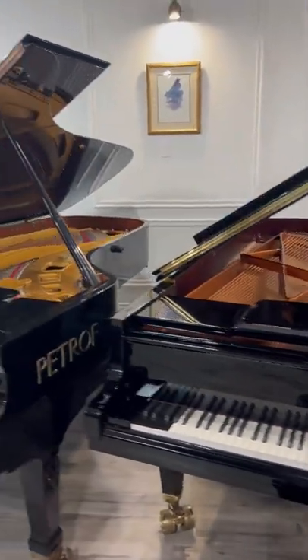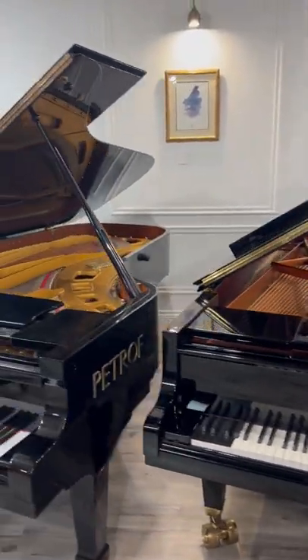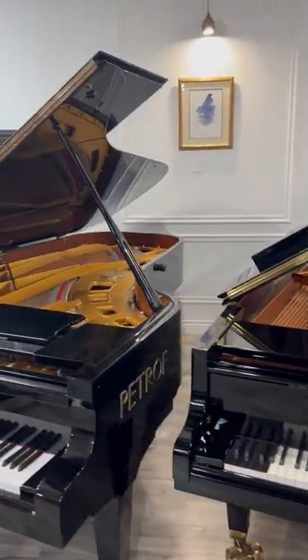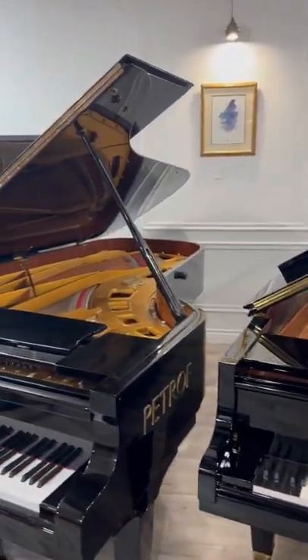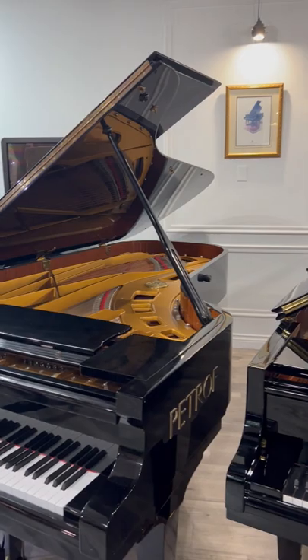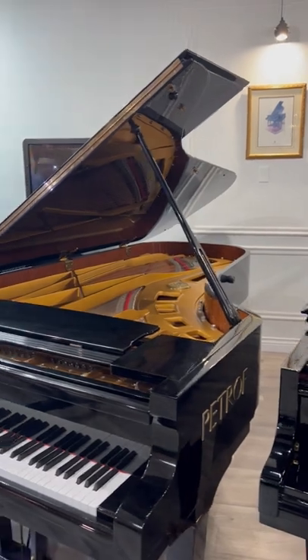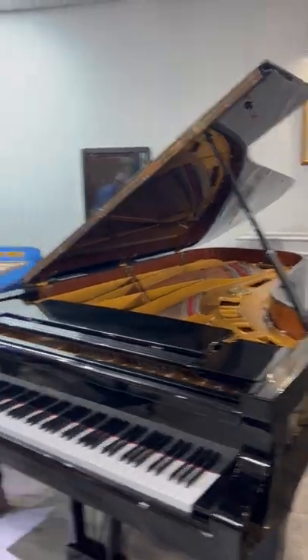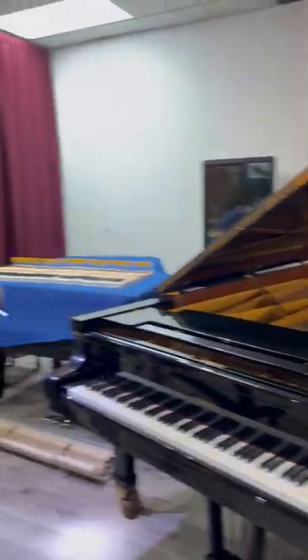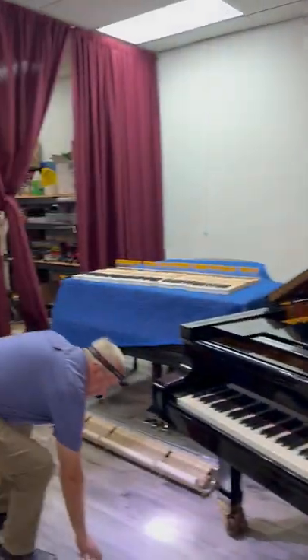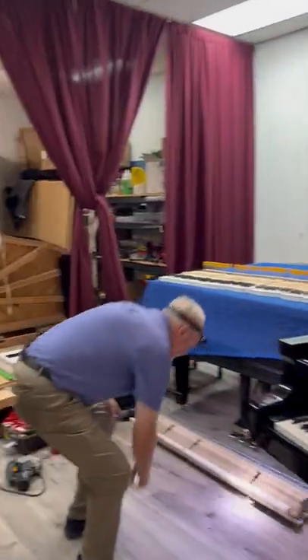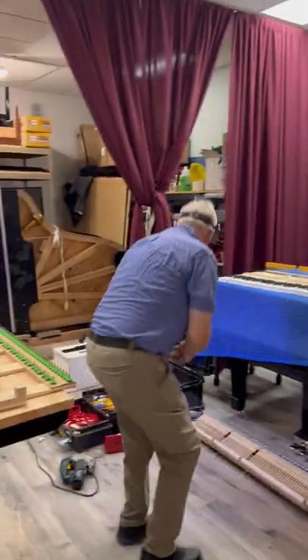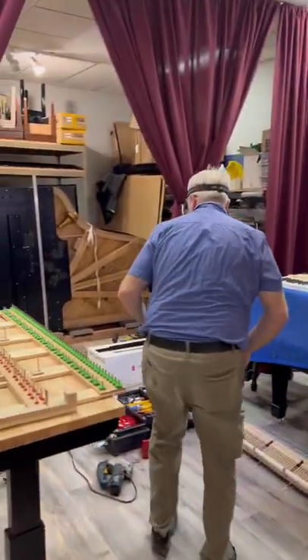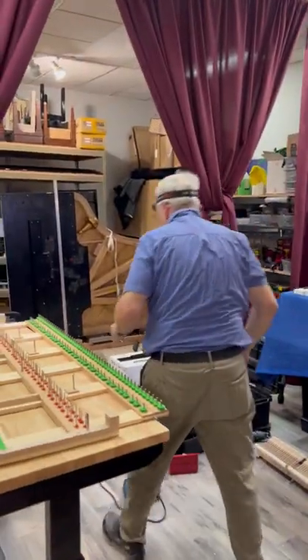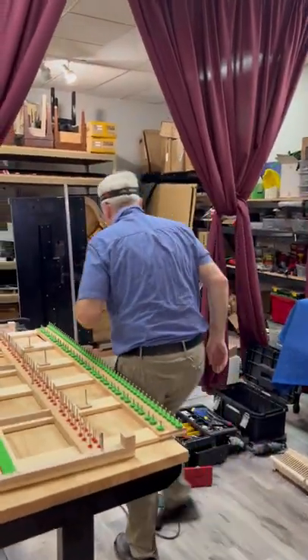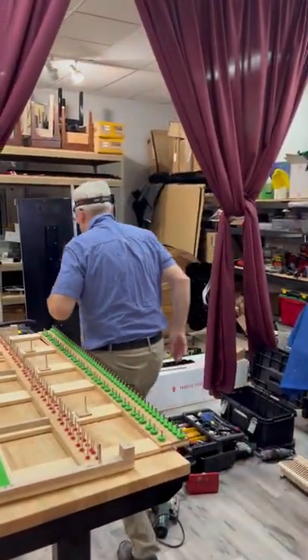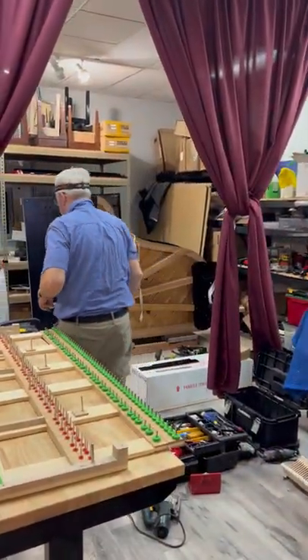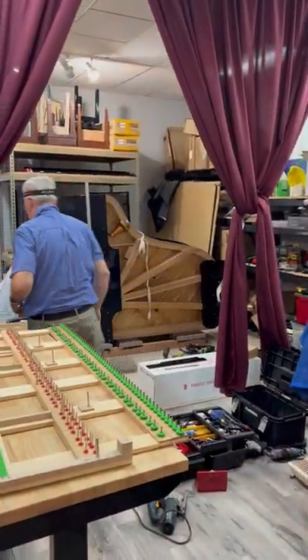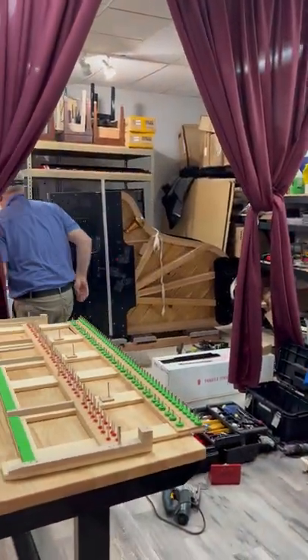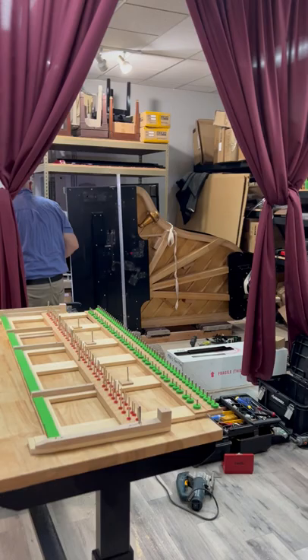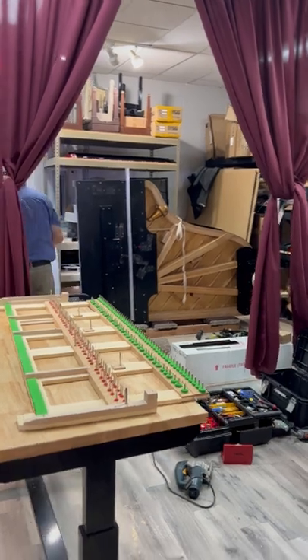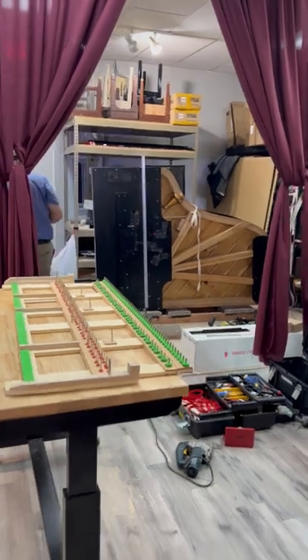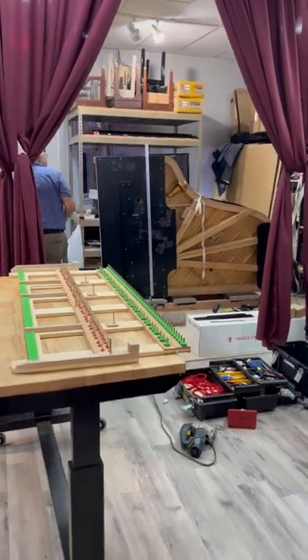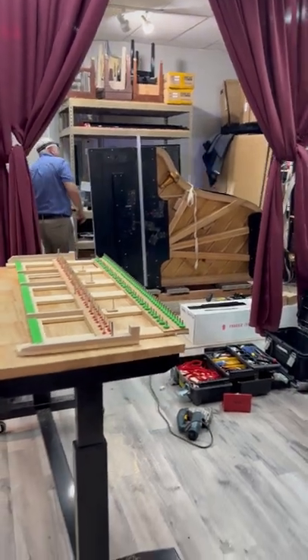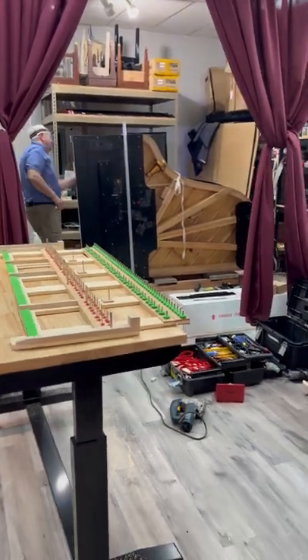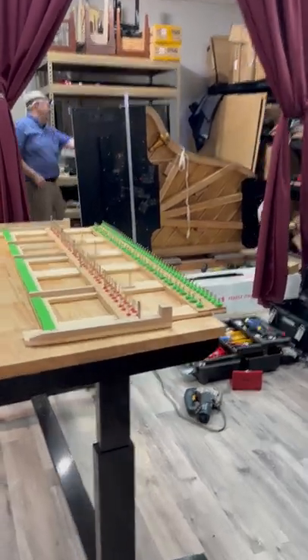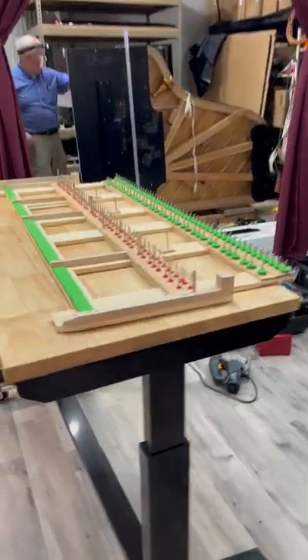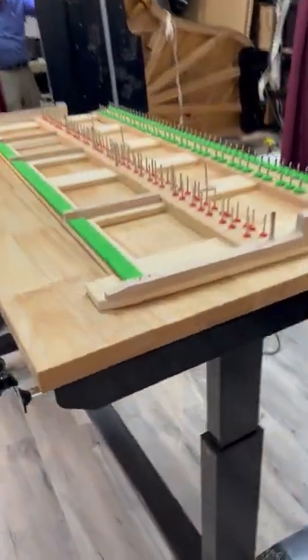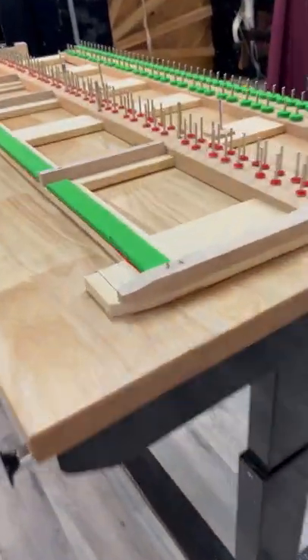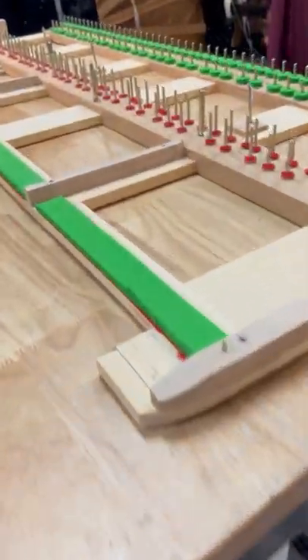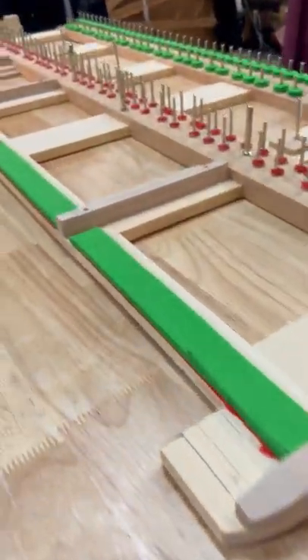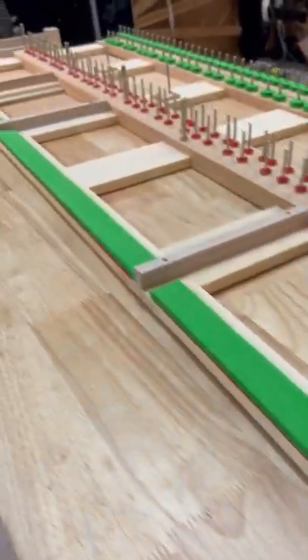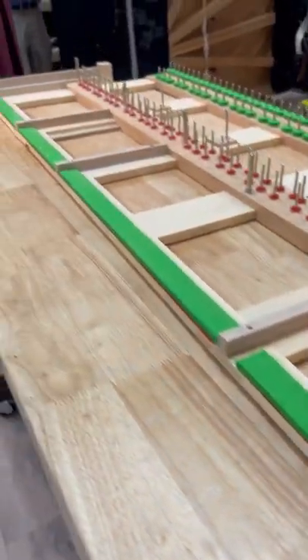And here's a 9' Petra from the Czech Republic. Here we are with a German Will Steinberg, with Omar putting this player system in — all certified. Look at these beautiful laser cuts.